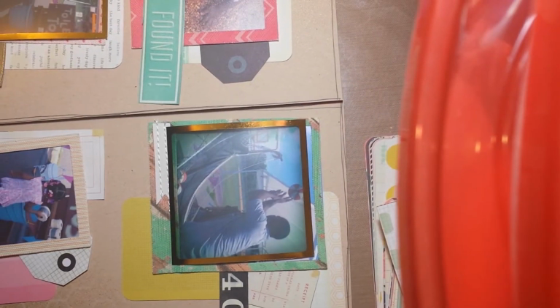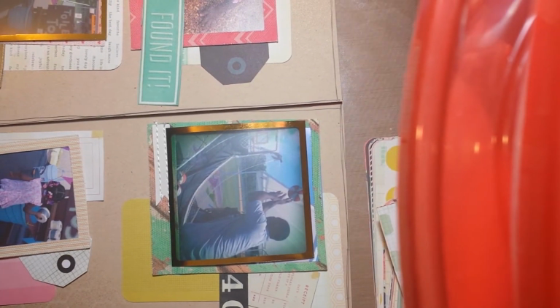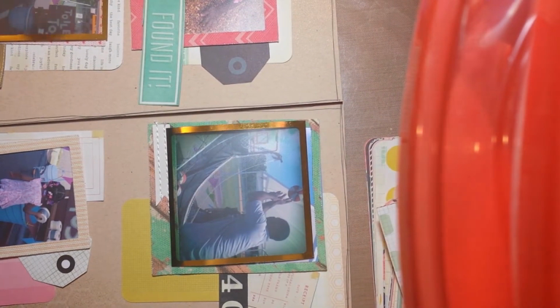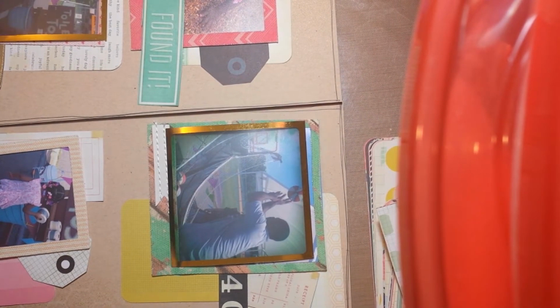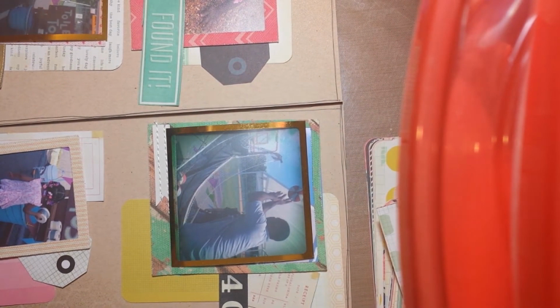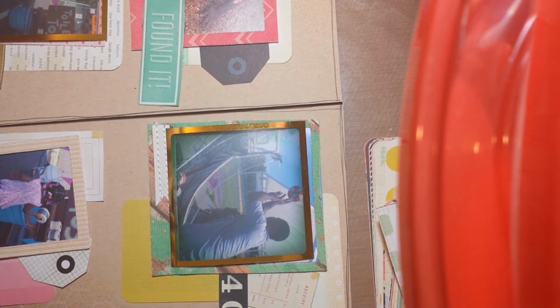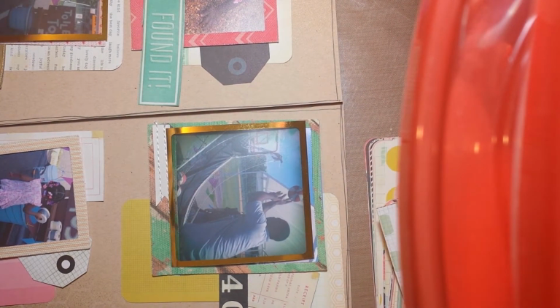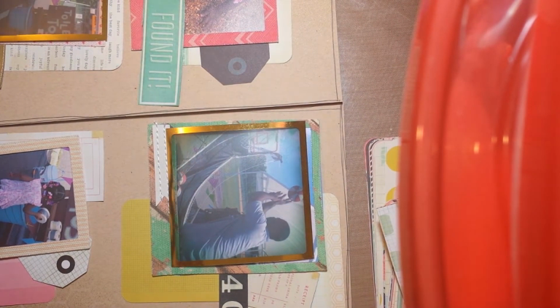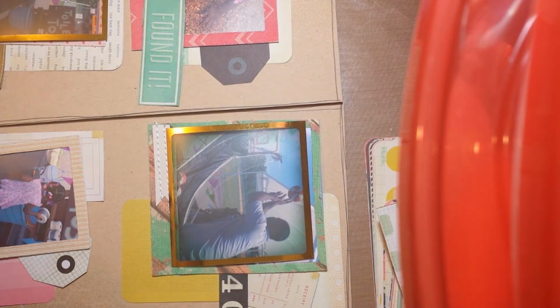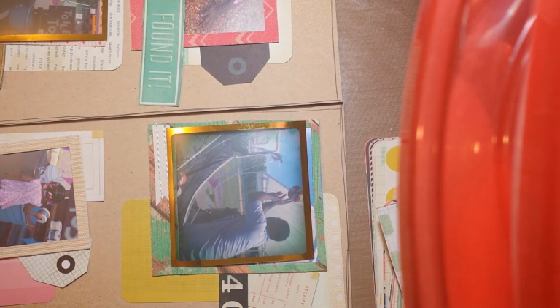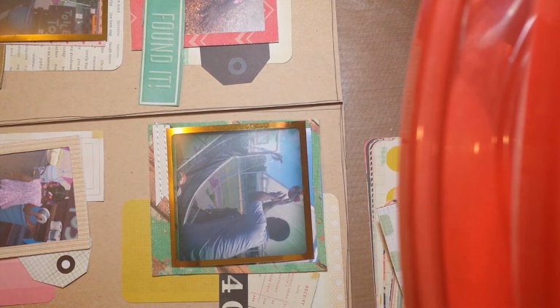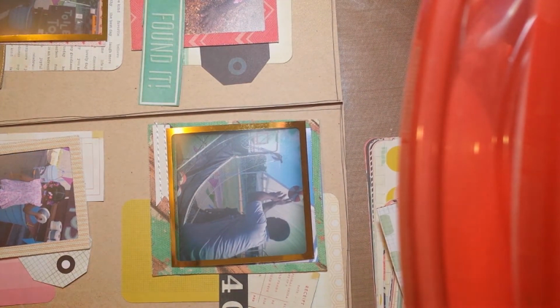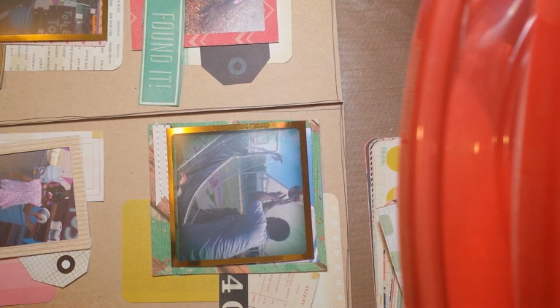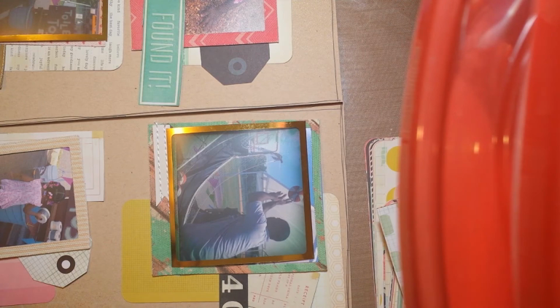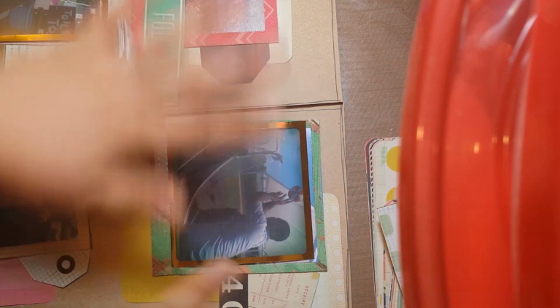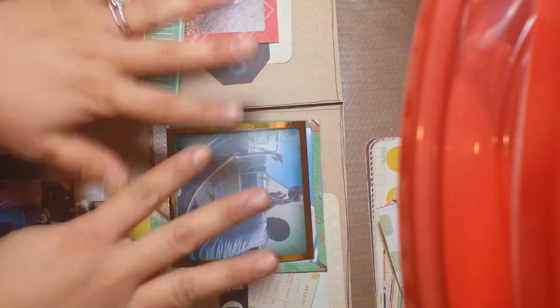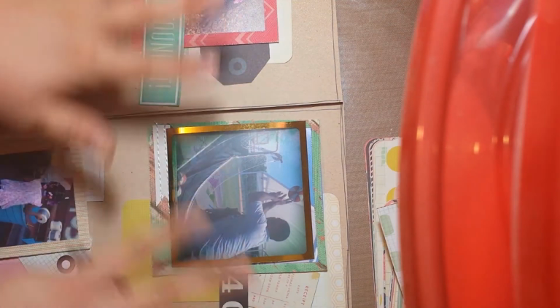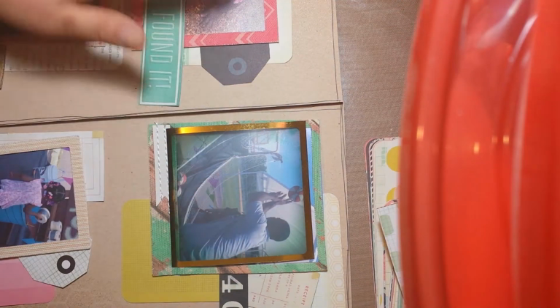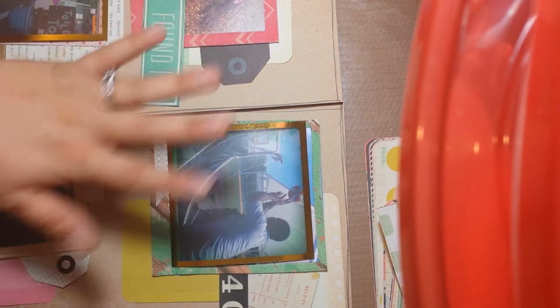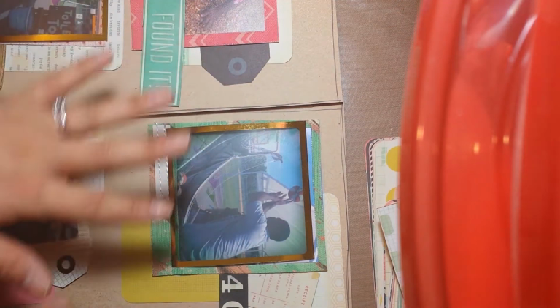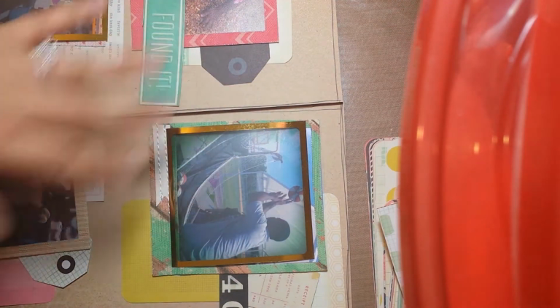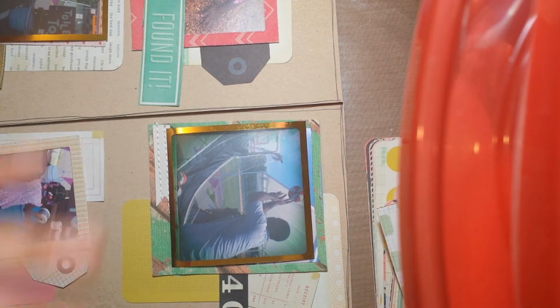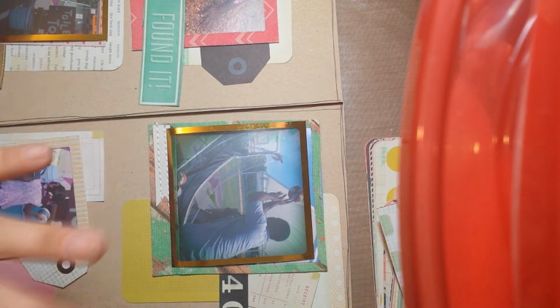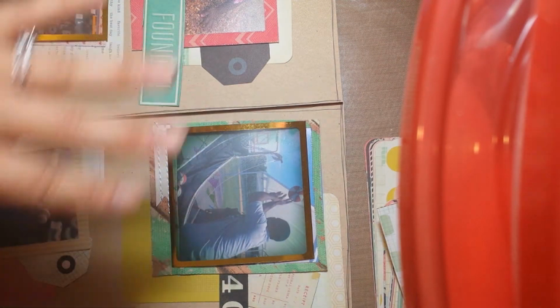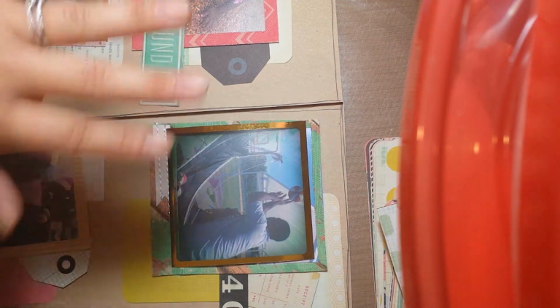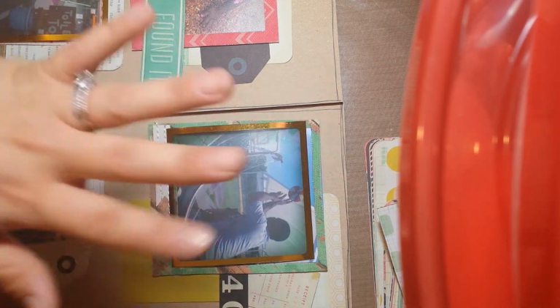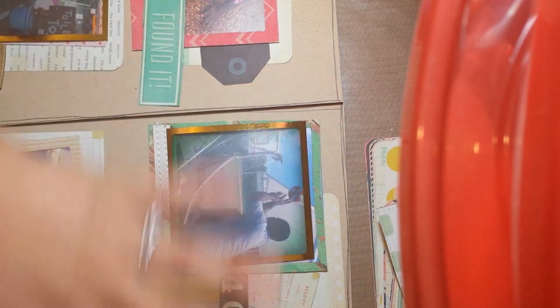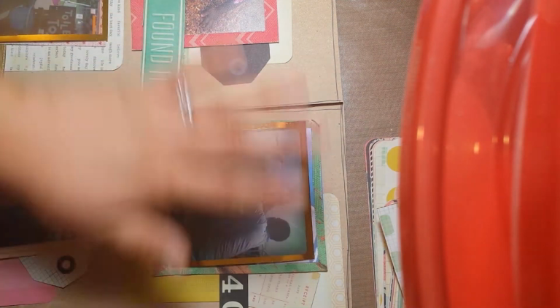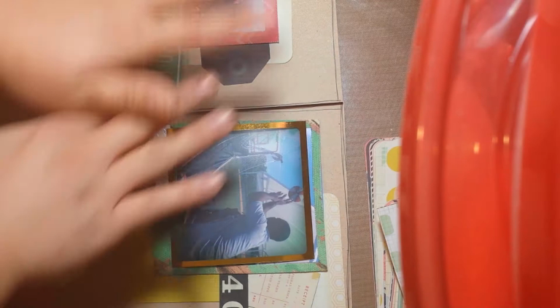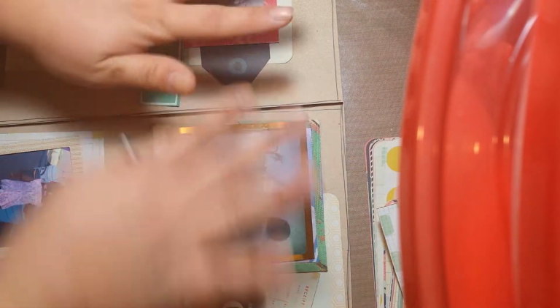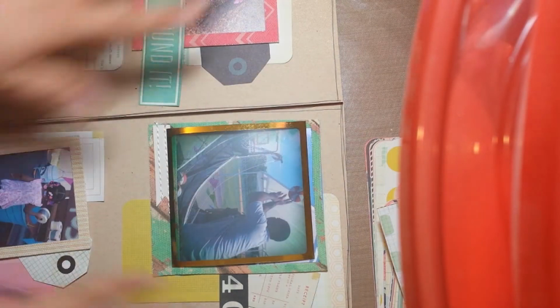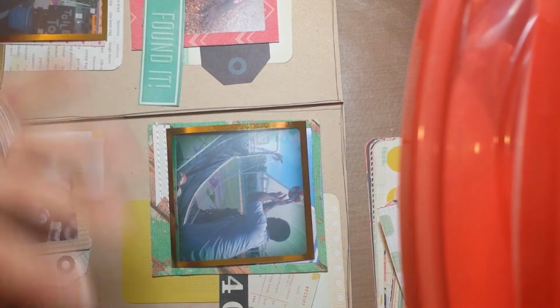Hi guys, it's Alisha here with Korean Crafts 83. I just had — this isn't what I'm sharing, this is just what I'm working on and my desk is a mess right now so I have no place to move it, so don't mind this.